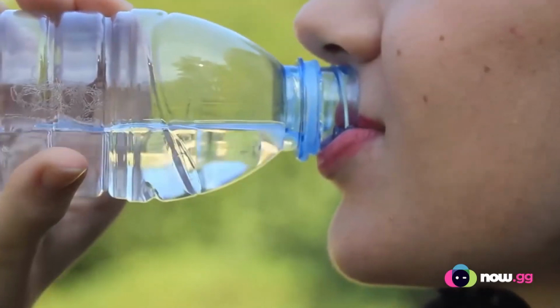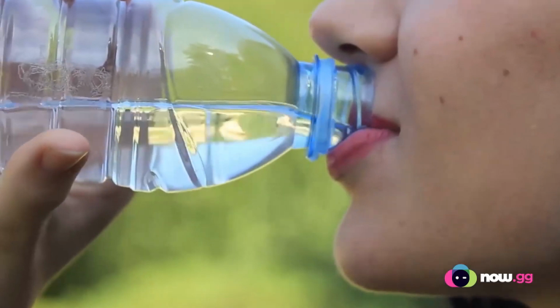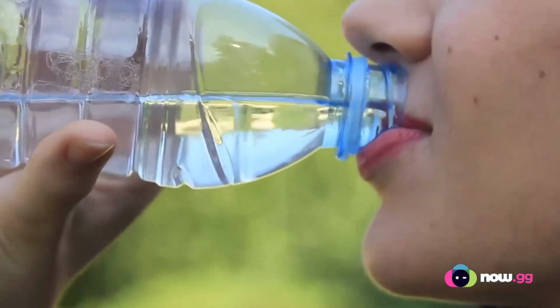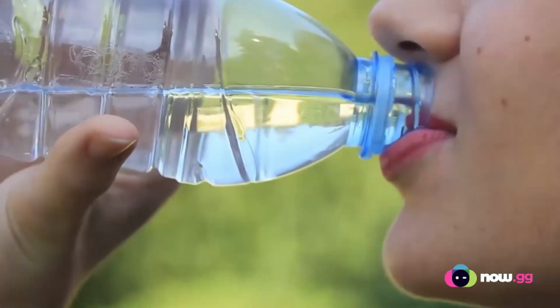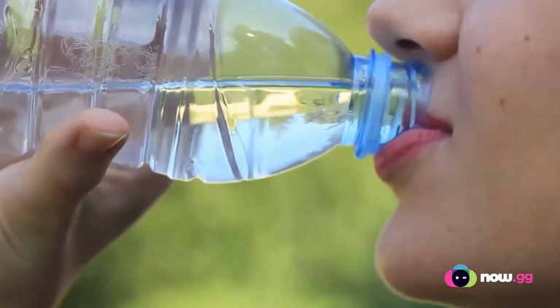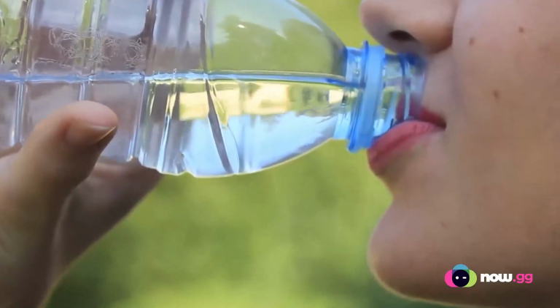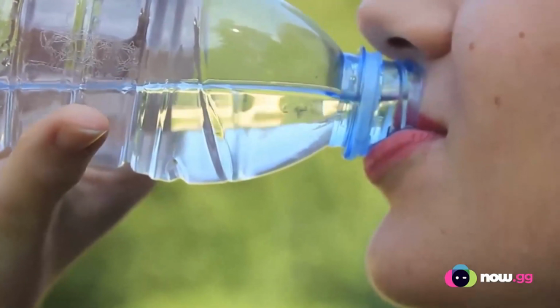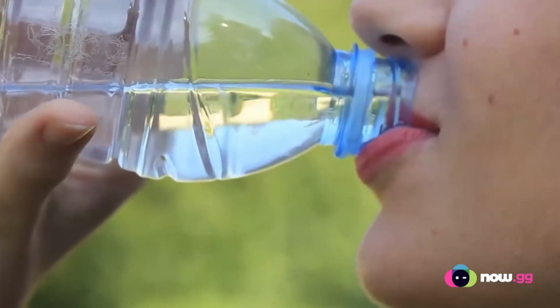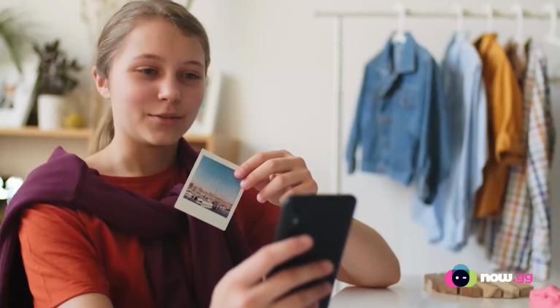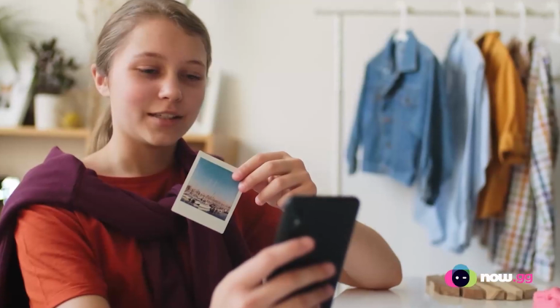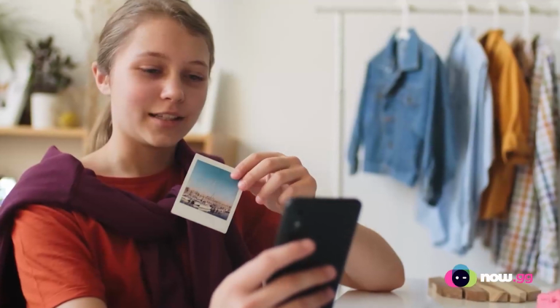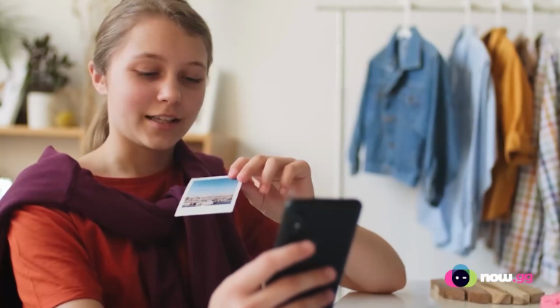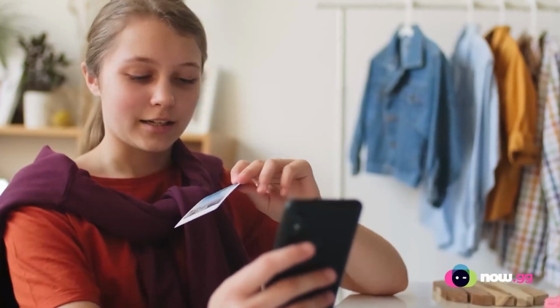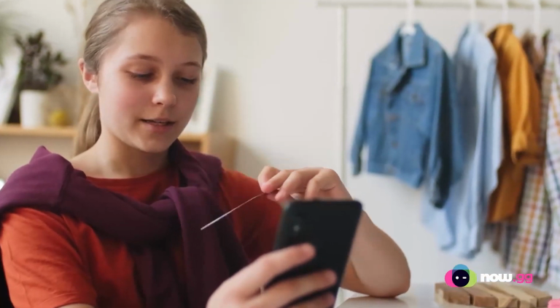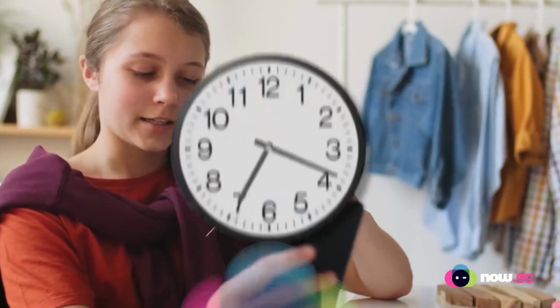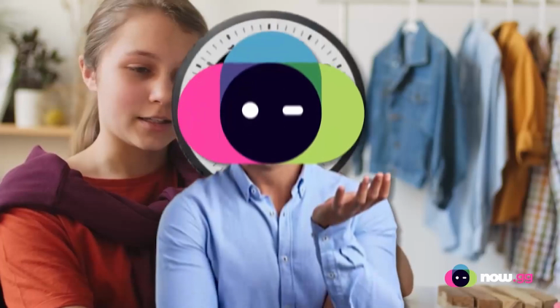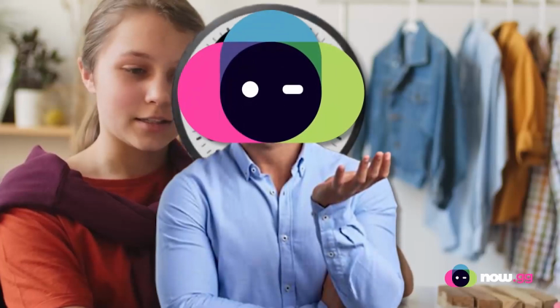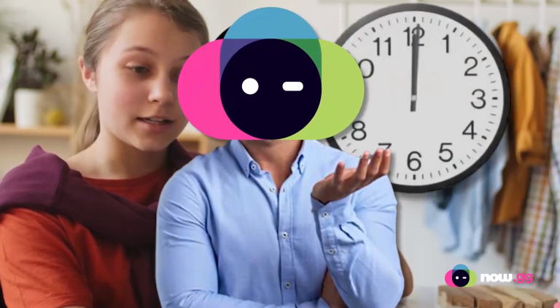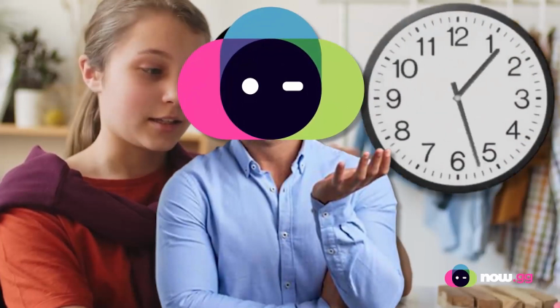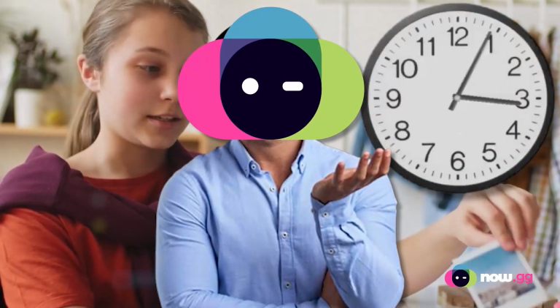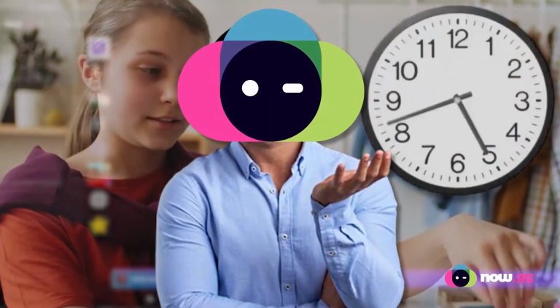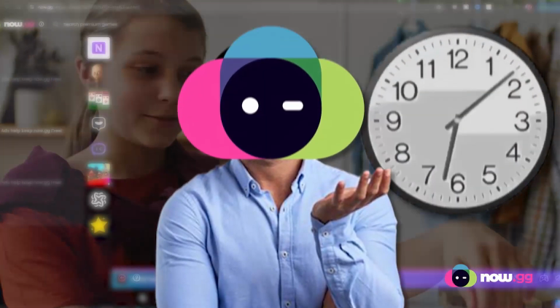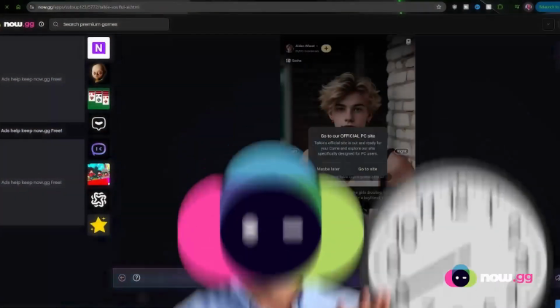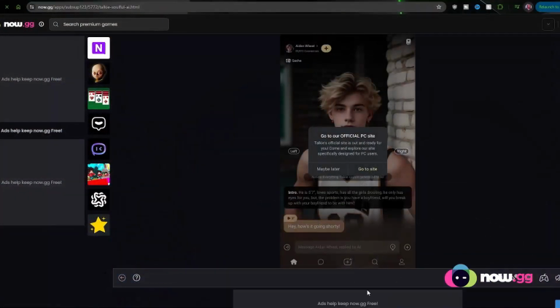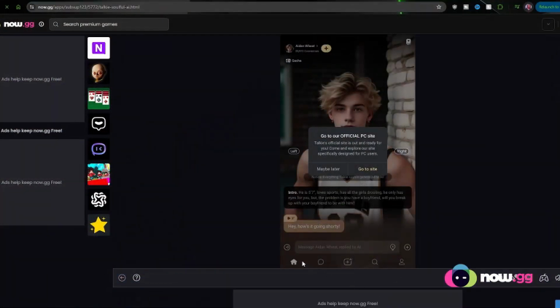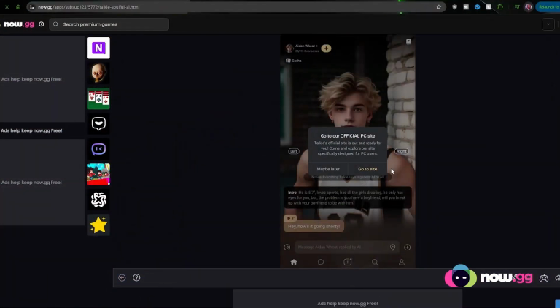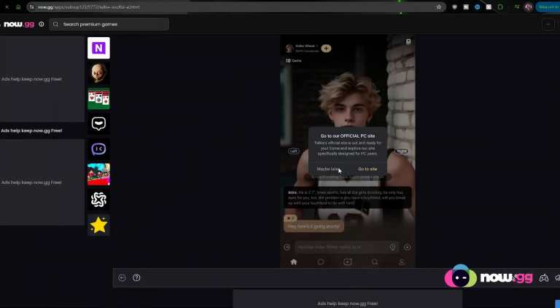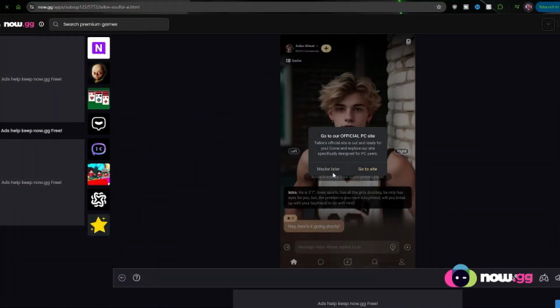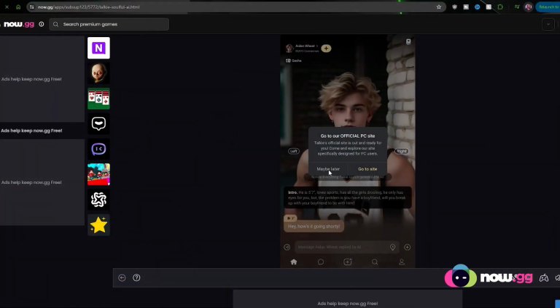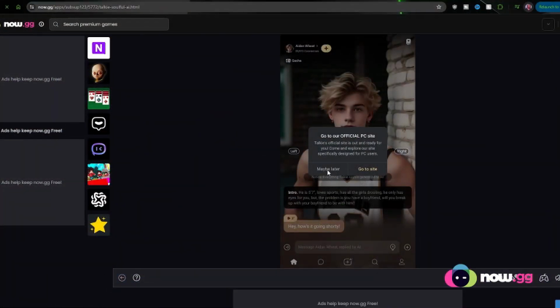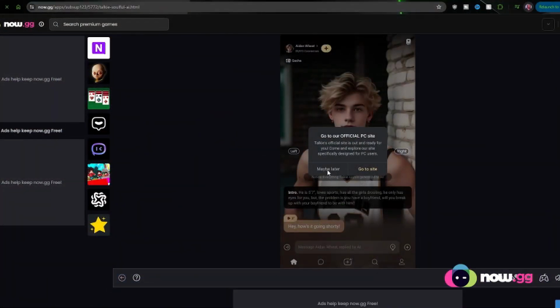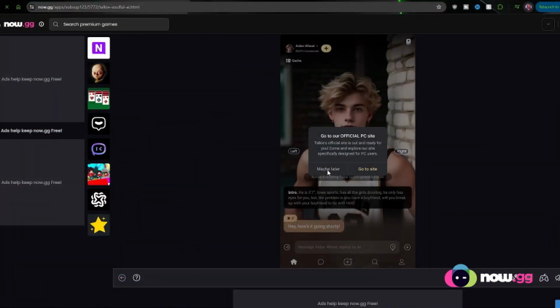Whilst it loads up, you can grab a drink, call your friend — it only takes a couple of seconds to load up. Now that you're on here, you can click 'maybe later'.